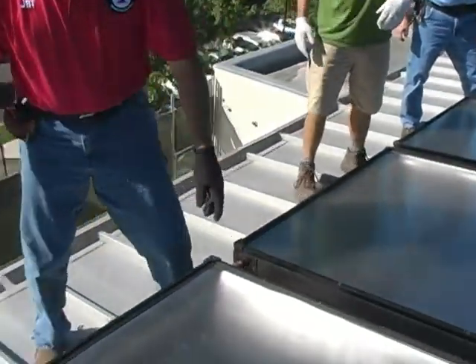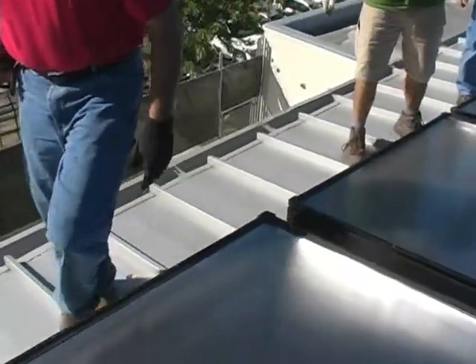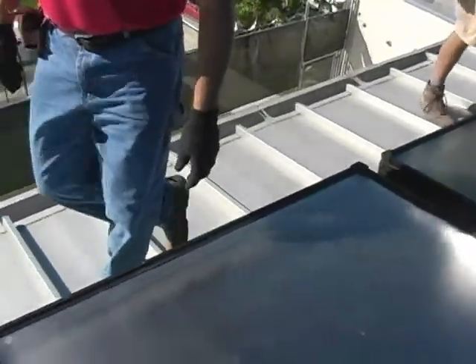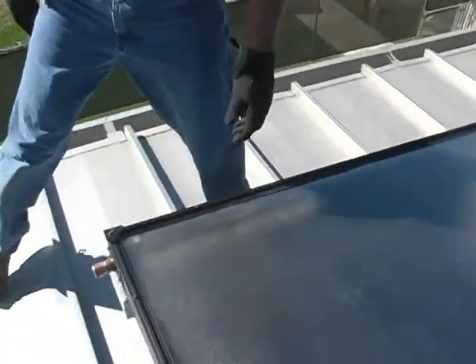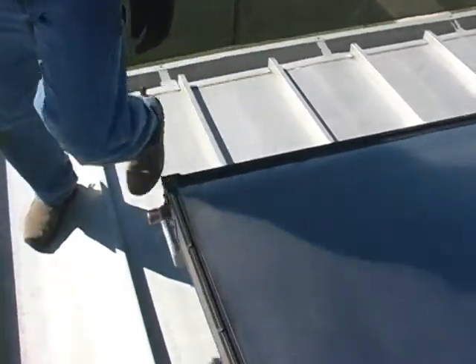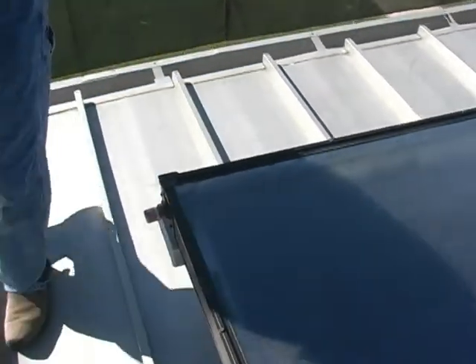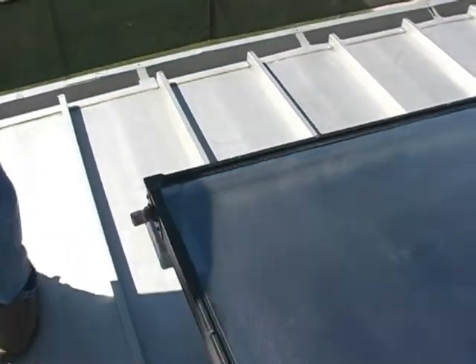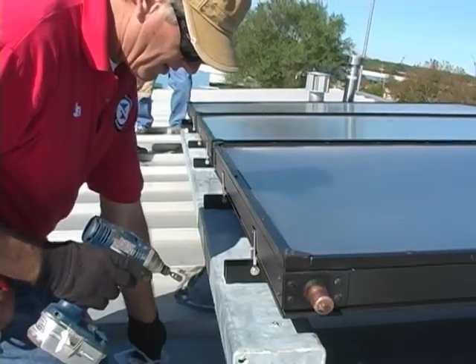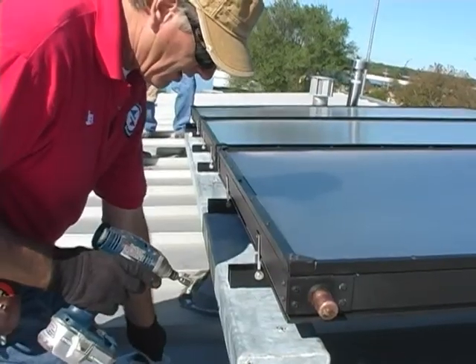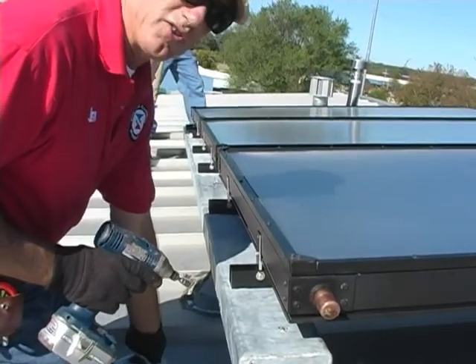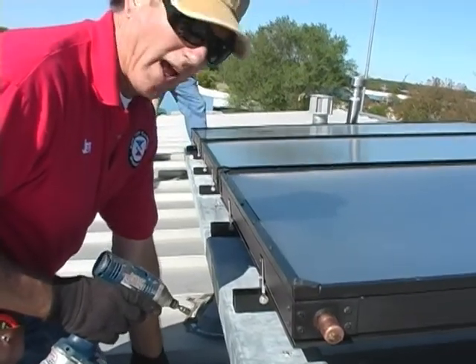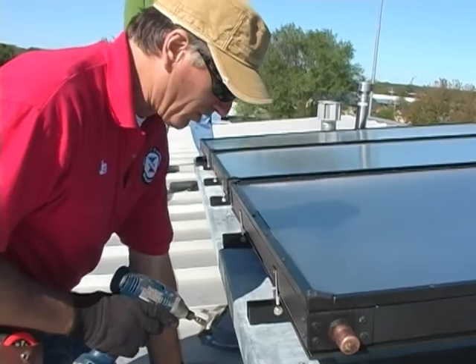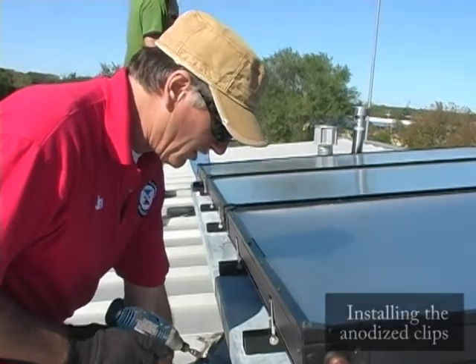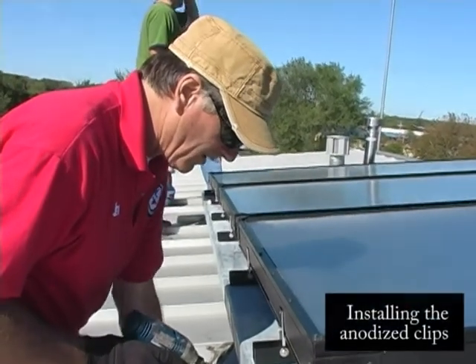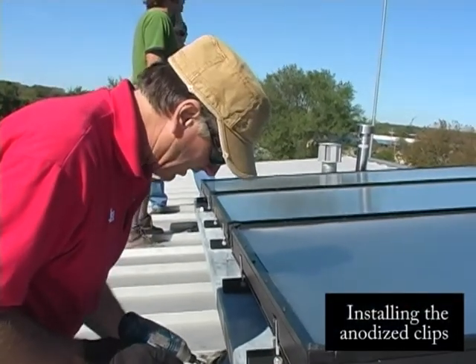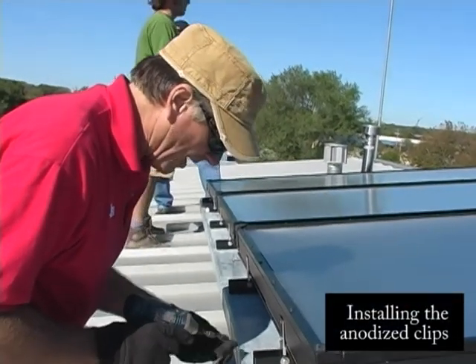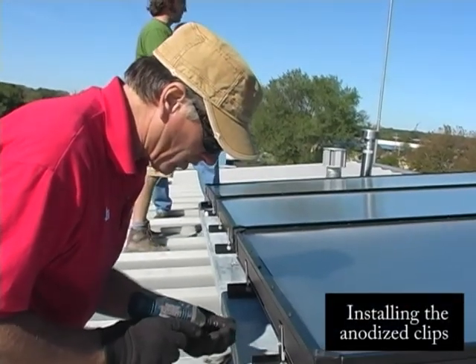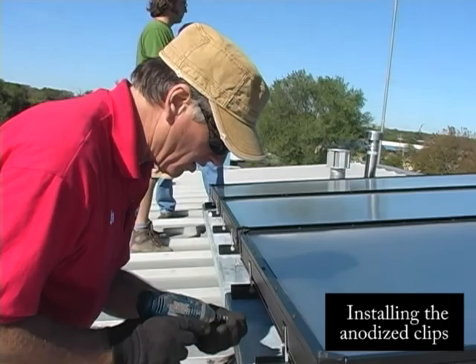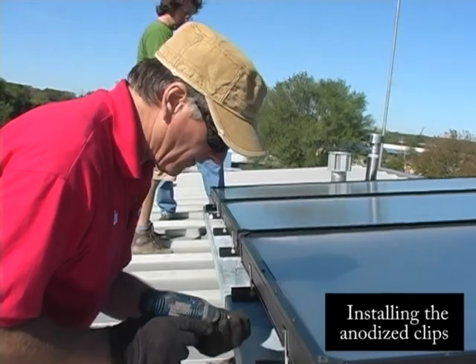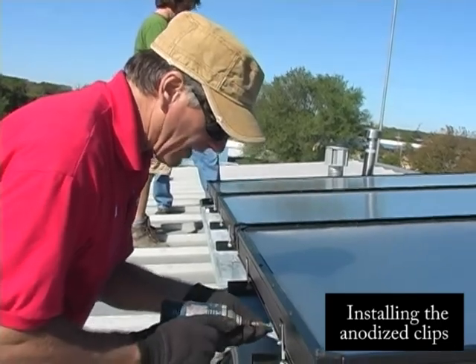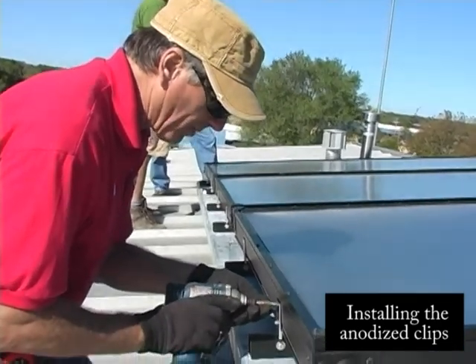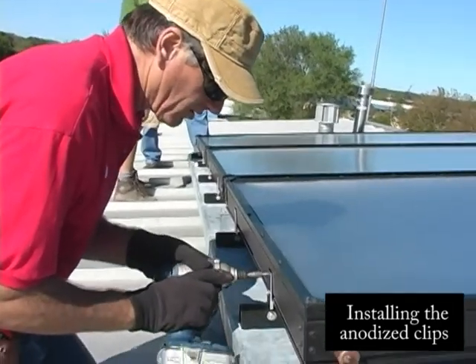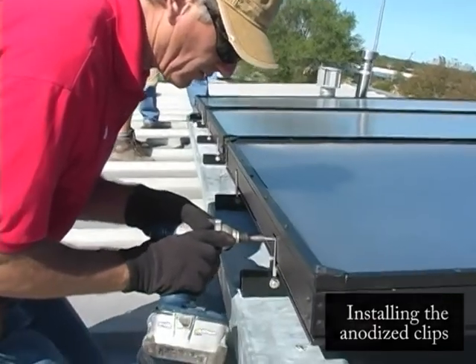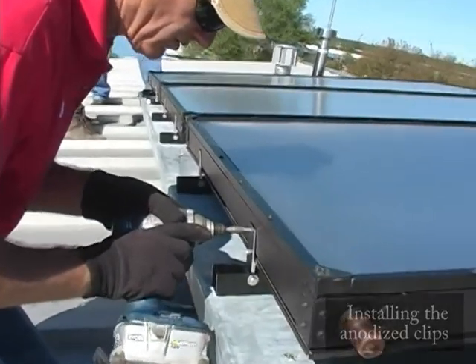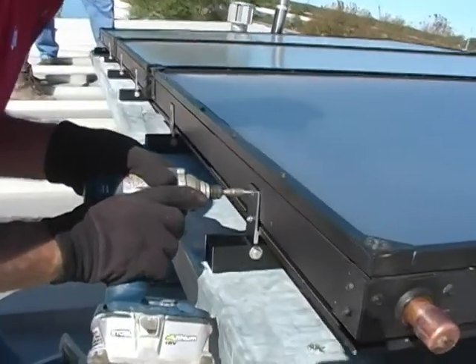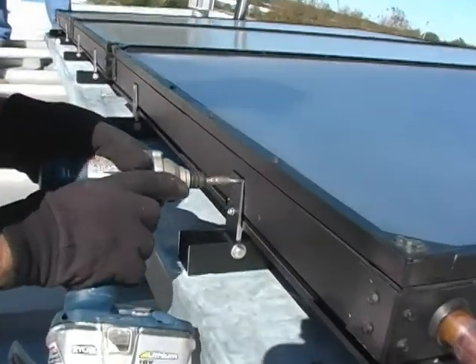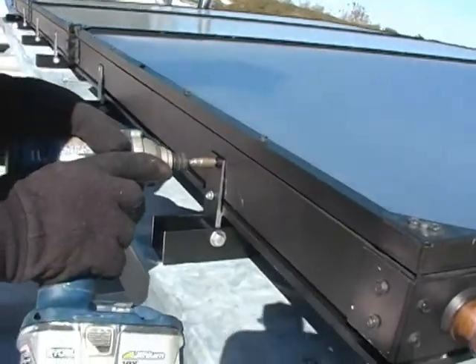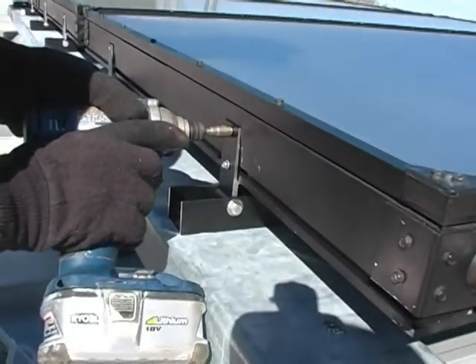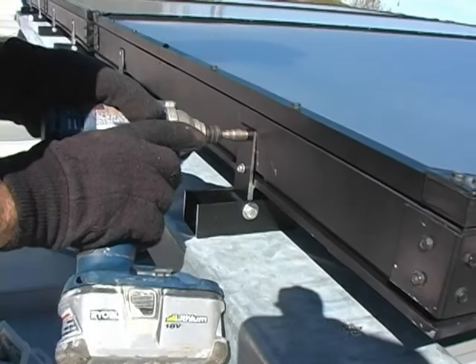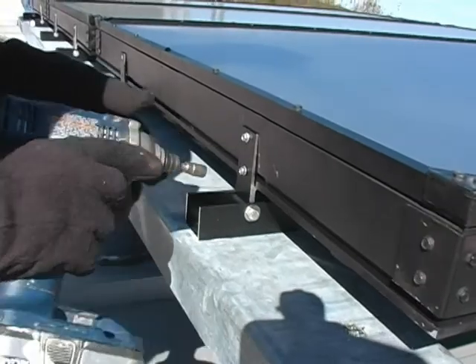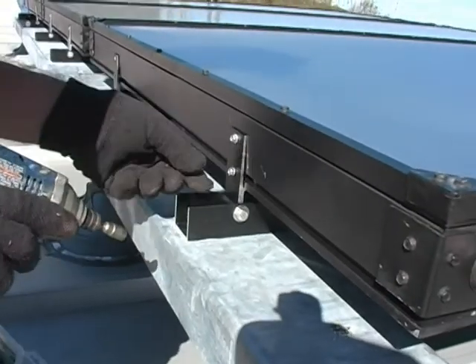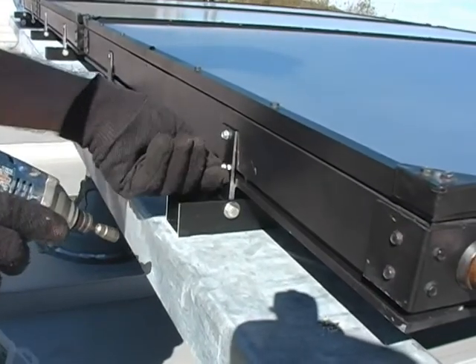That looks pretty good. Now these are self-tapping screws, and a self-tapping screw can strip out. So once you get them in there, stop.